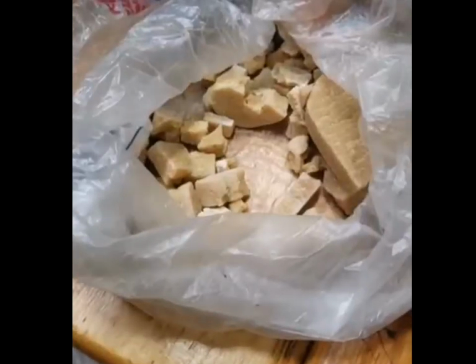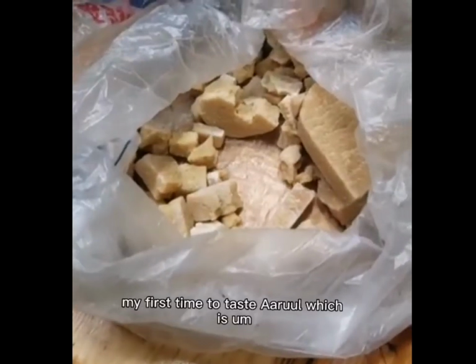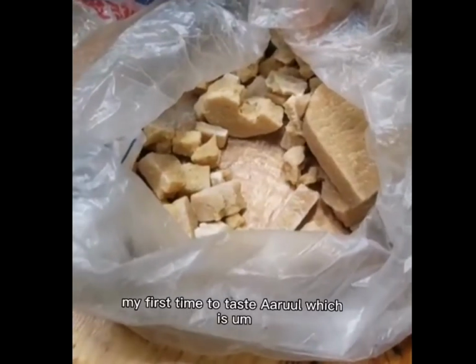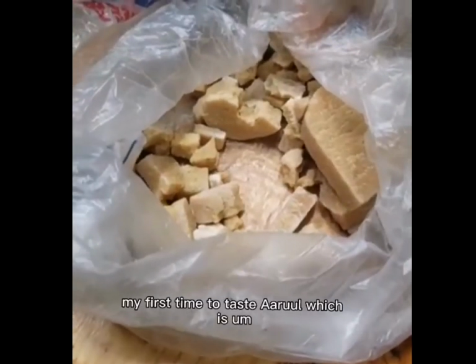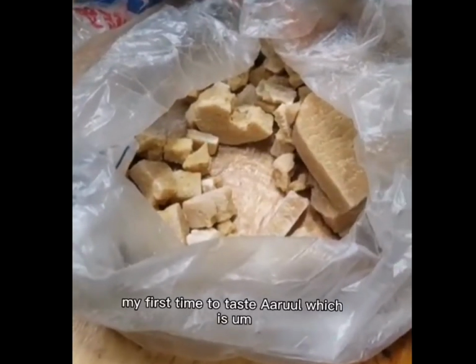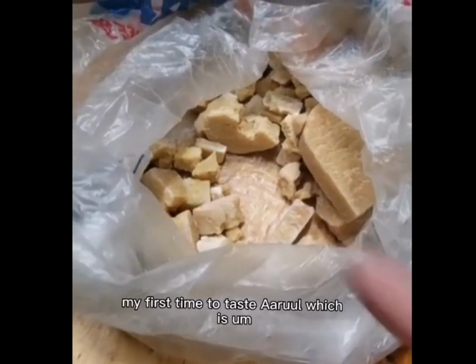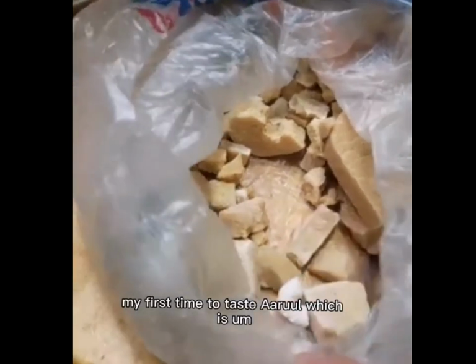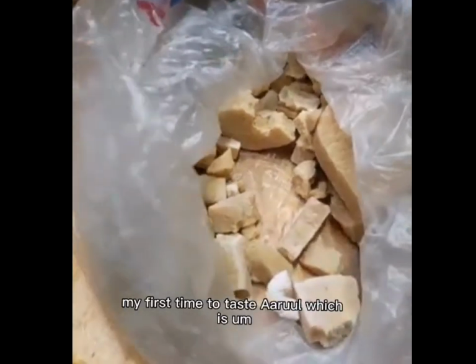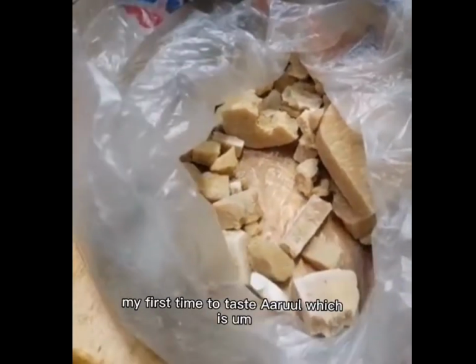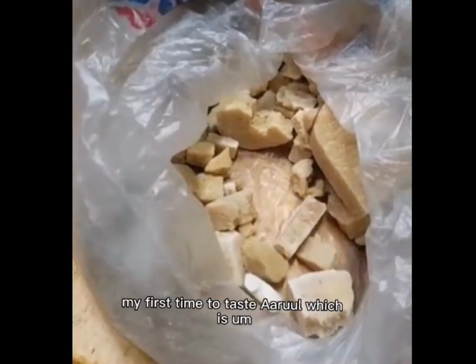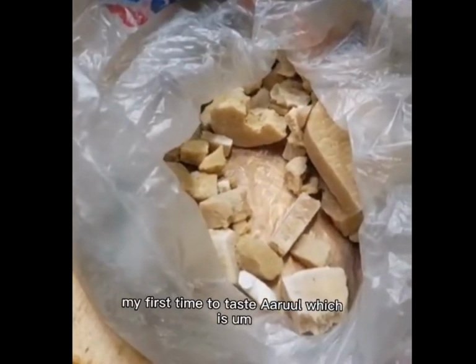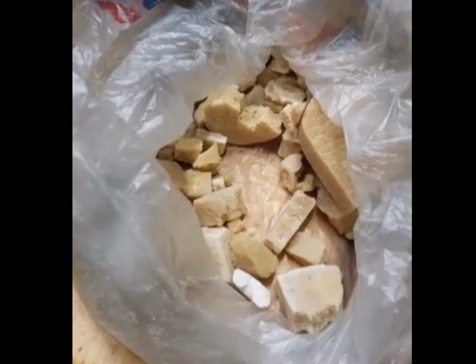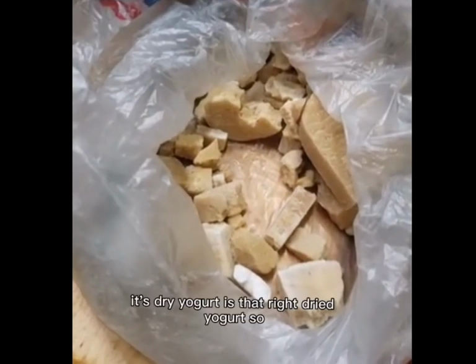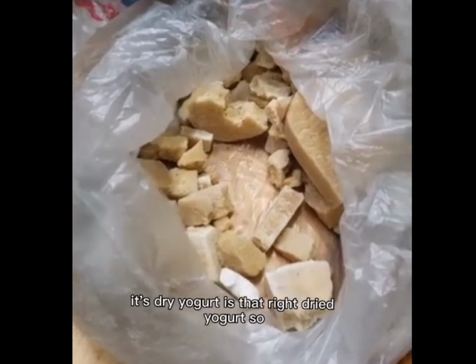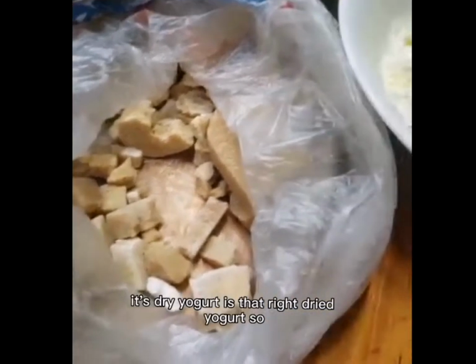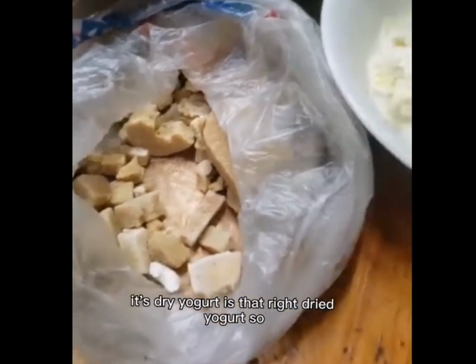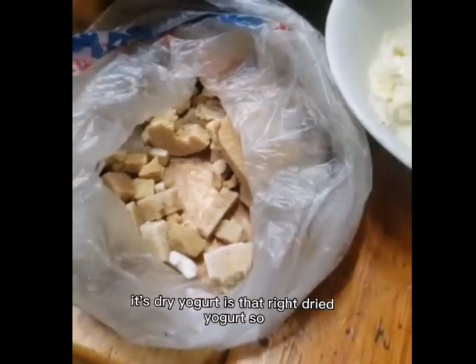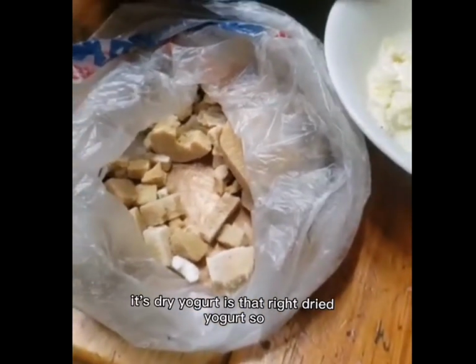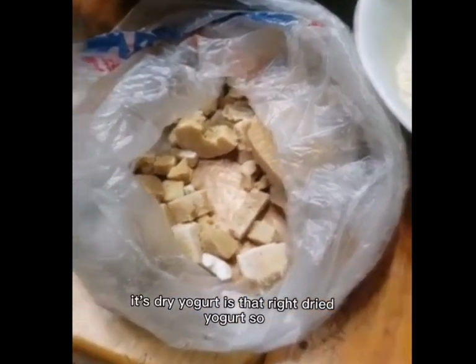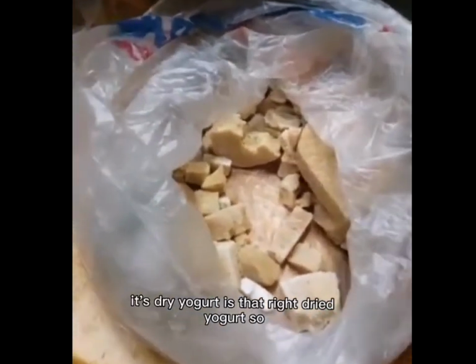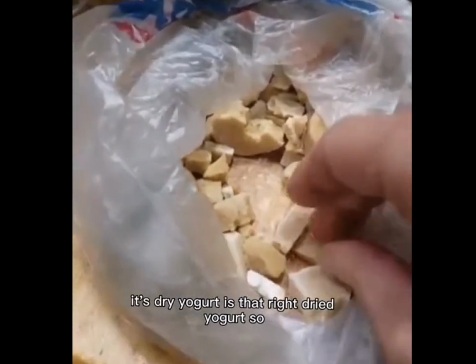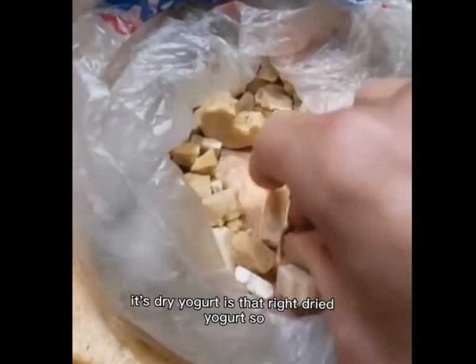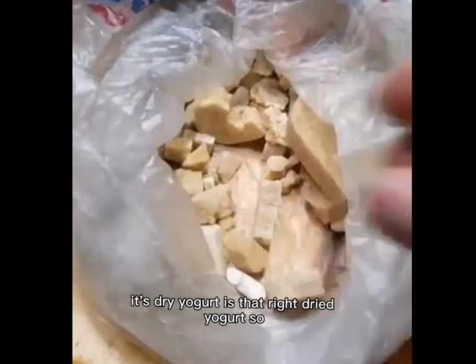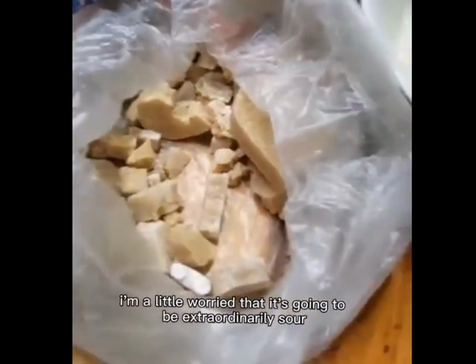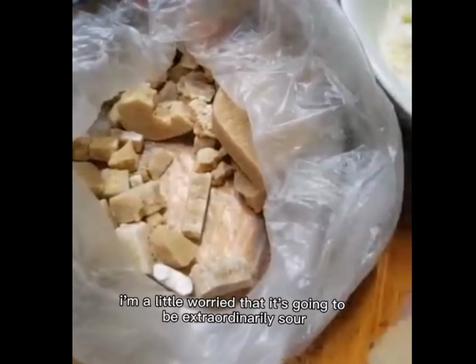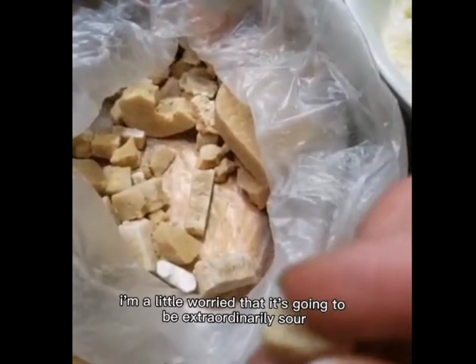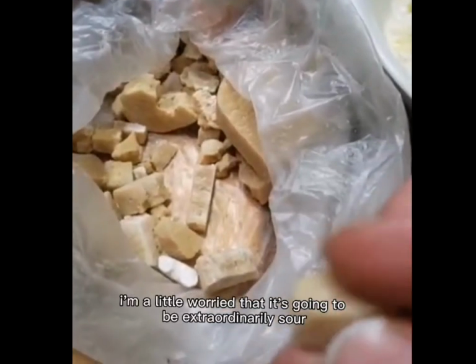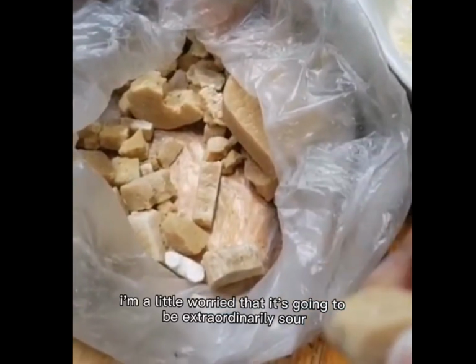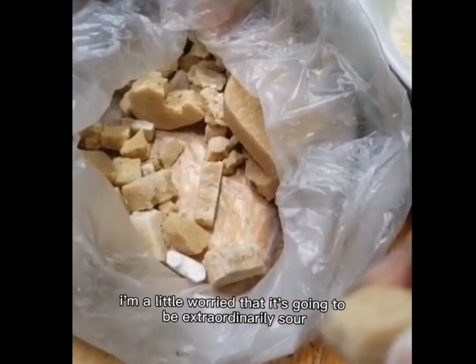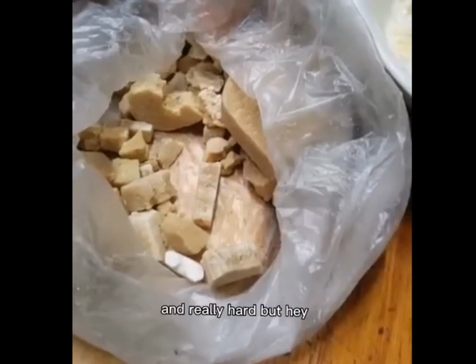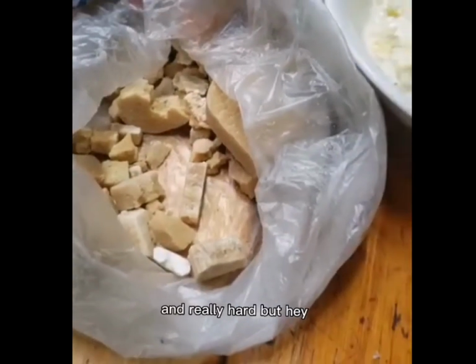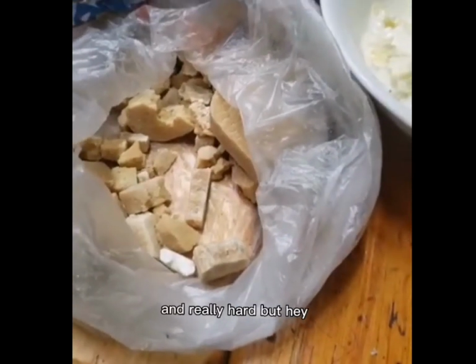My first time to taste Aro, which is dried yogurt. Is that right? Dried yogurt. I'm a little worried that it's going to be extraordinarily sour and really hard, but hey.